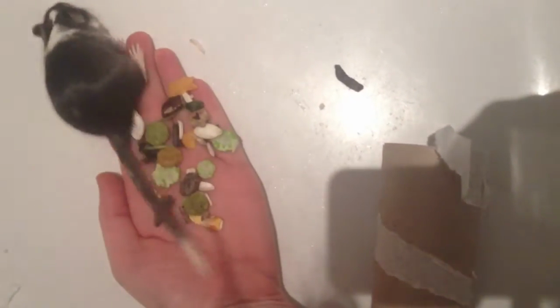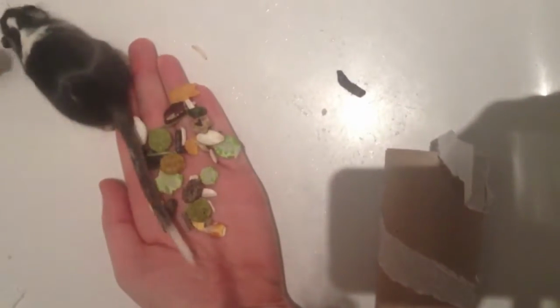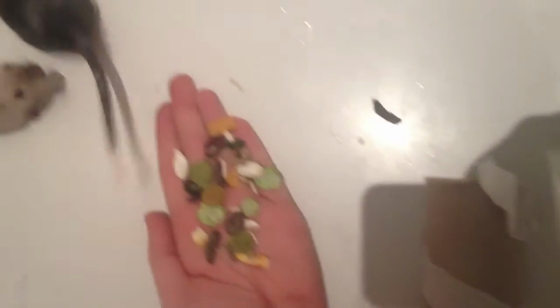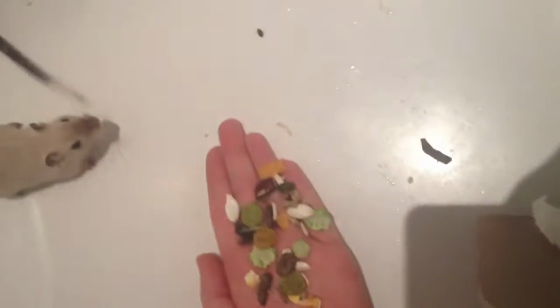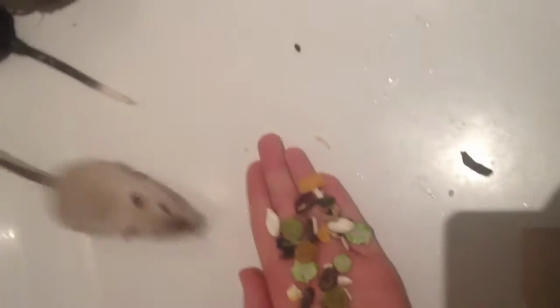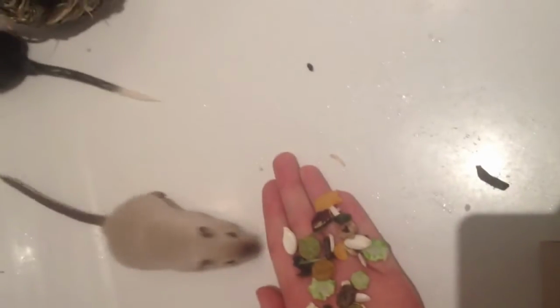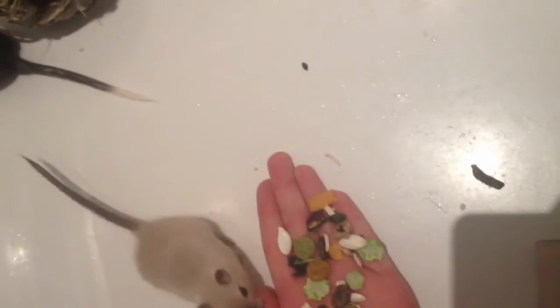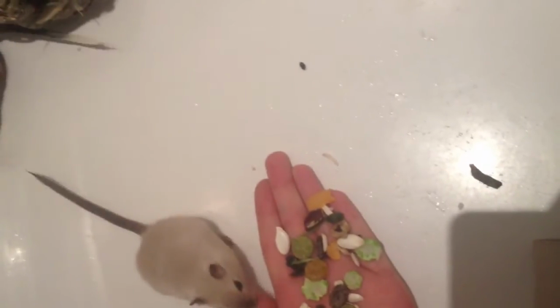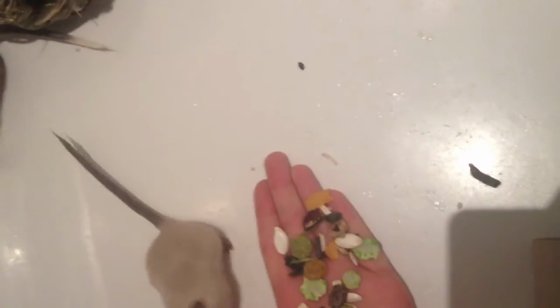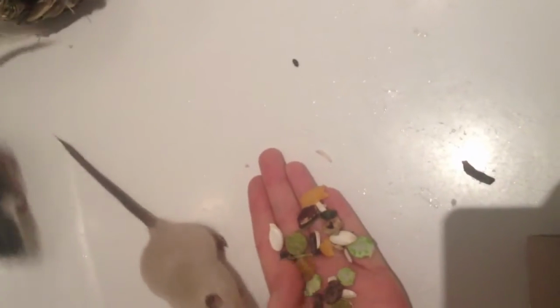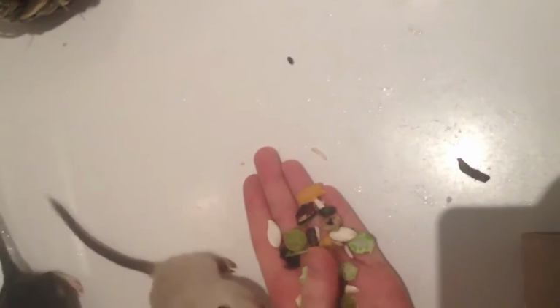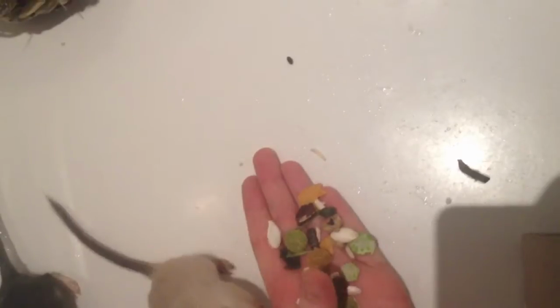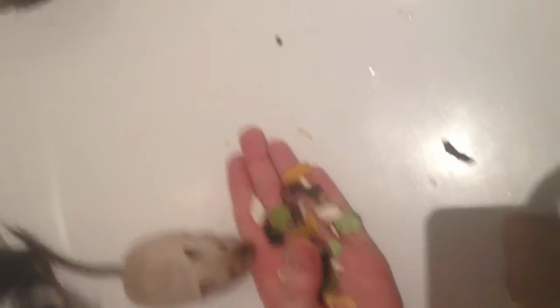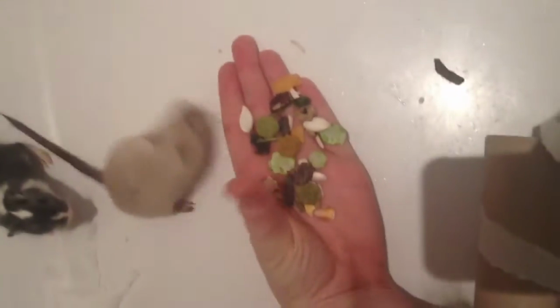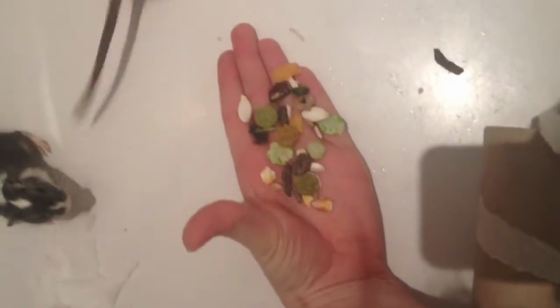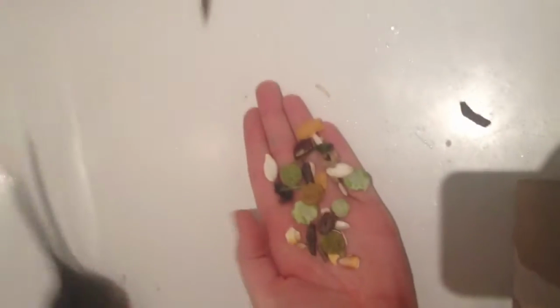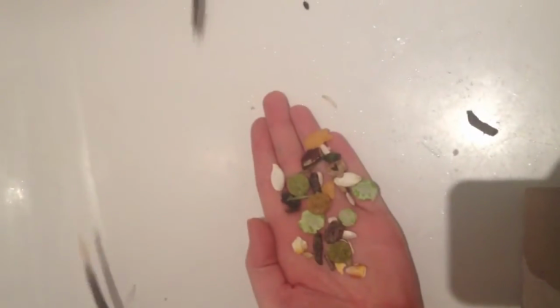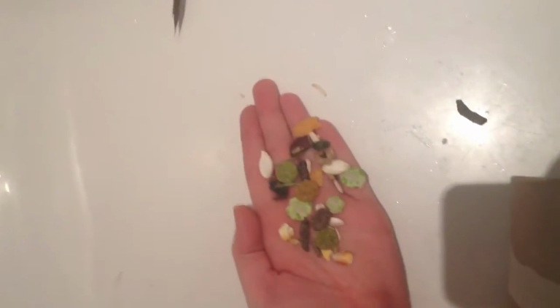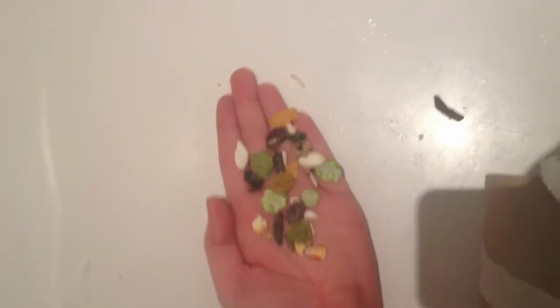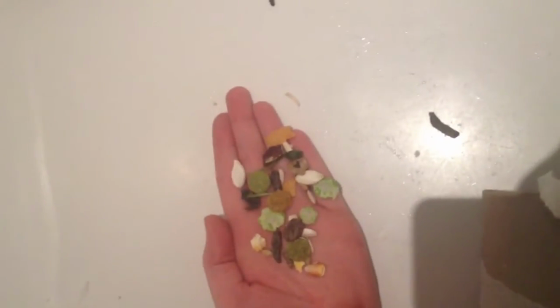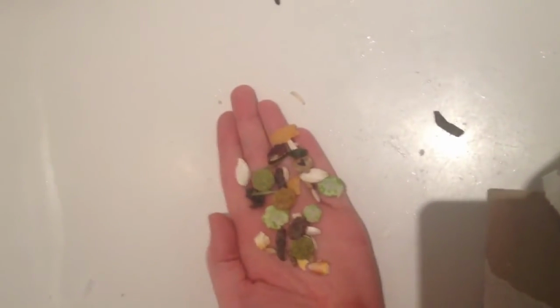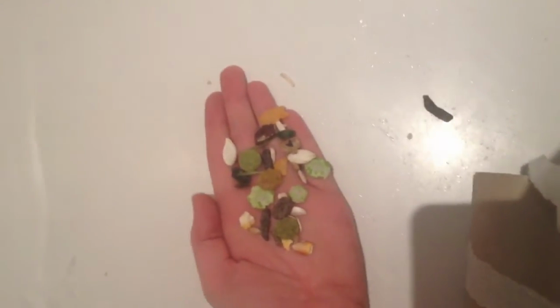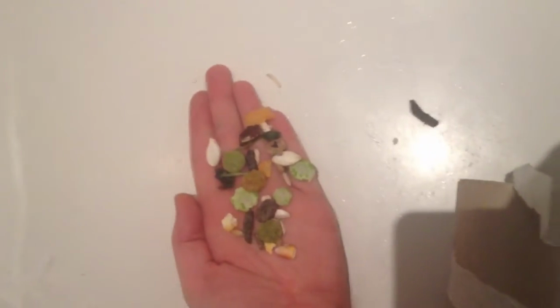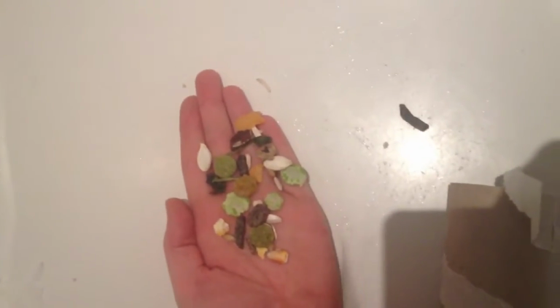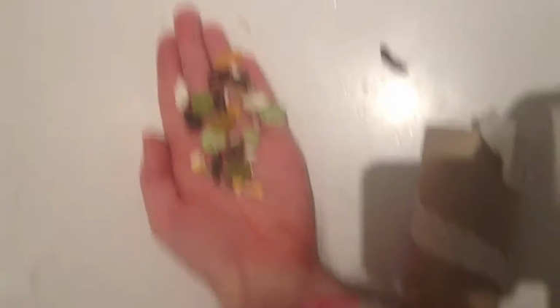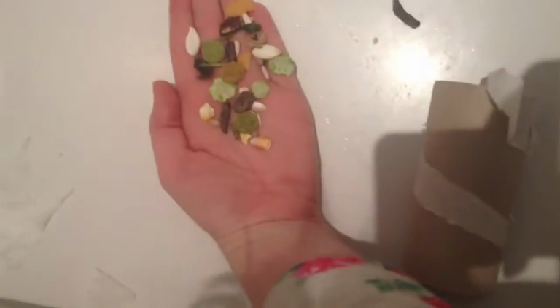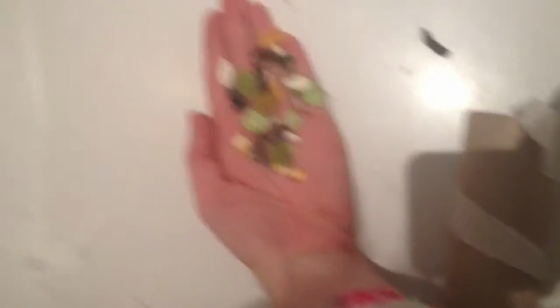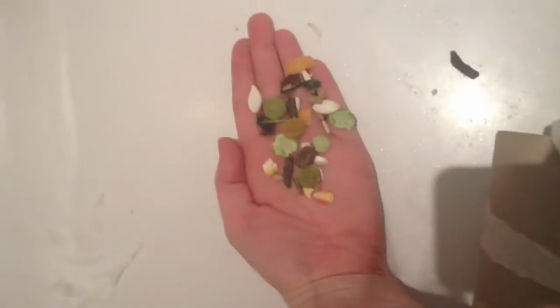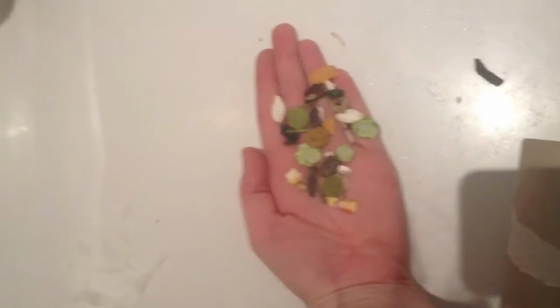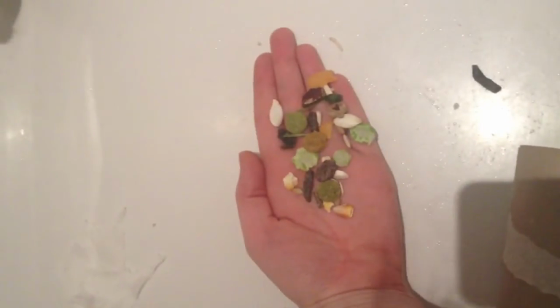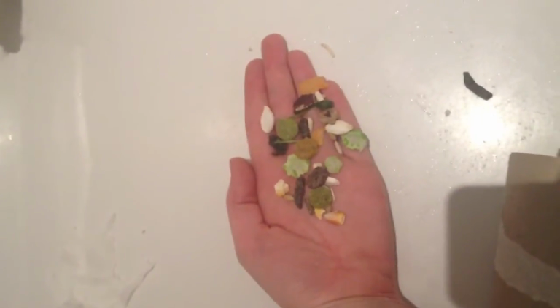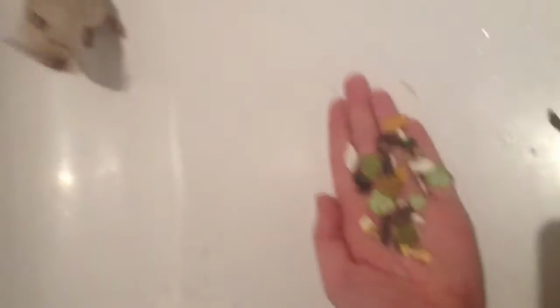Hey guys, sorry for no videos recently, I've had a lot going on. Anyway, I'm going to cut to the chase. I've got new baby gerbils, they're both 9-10 weeks old.